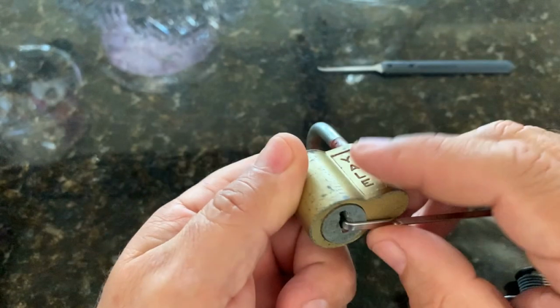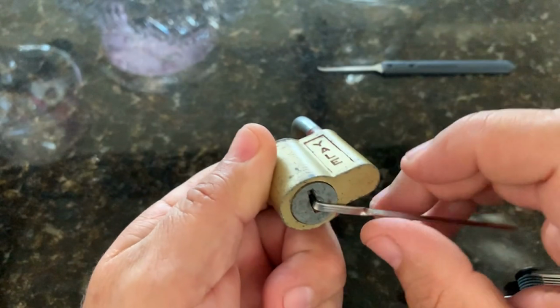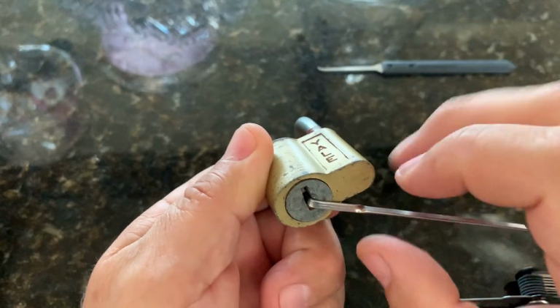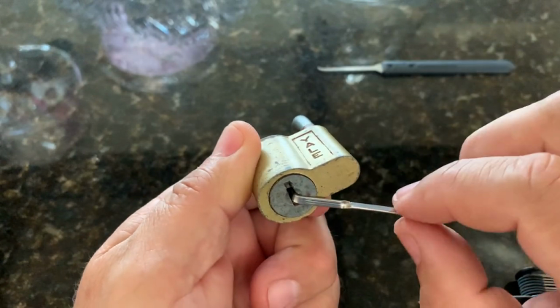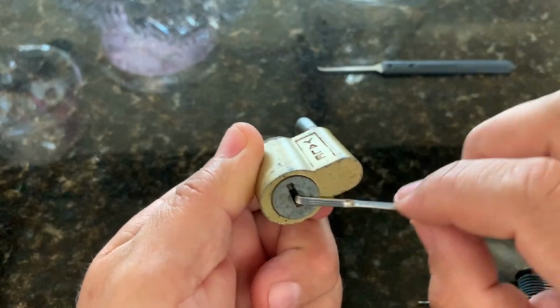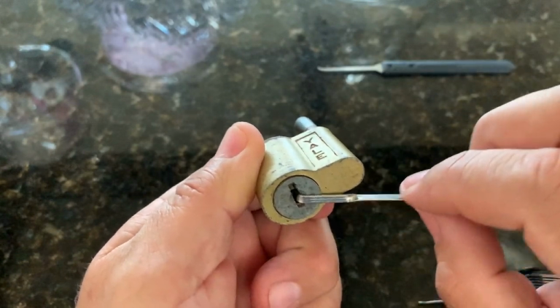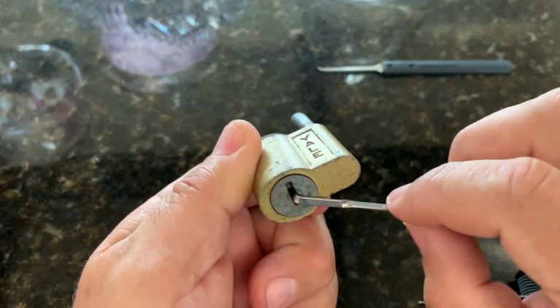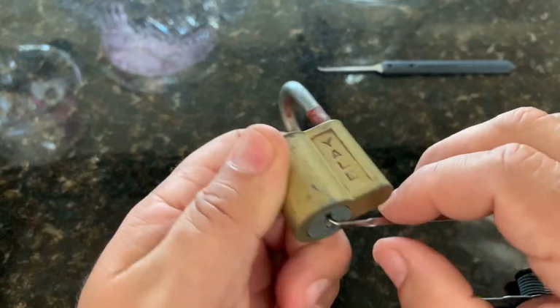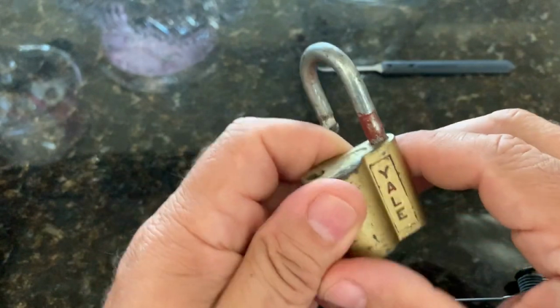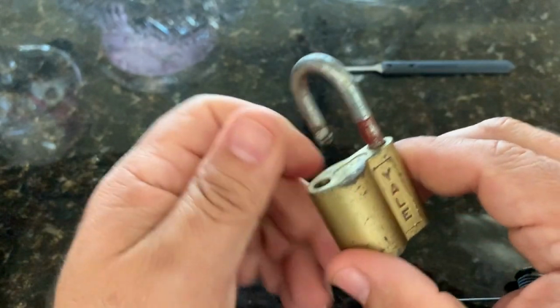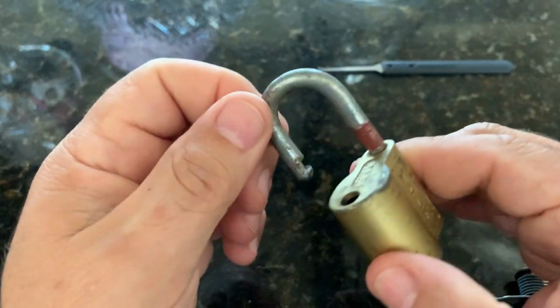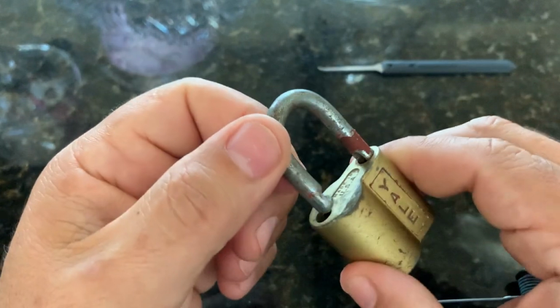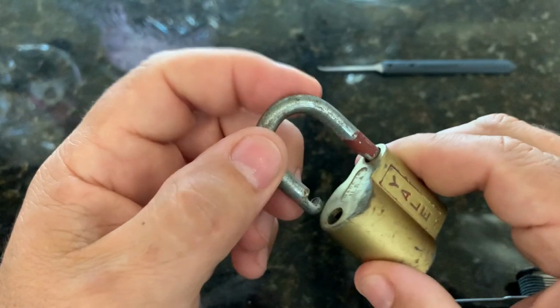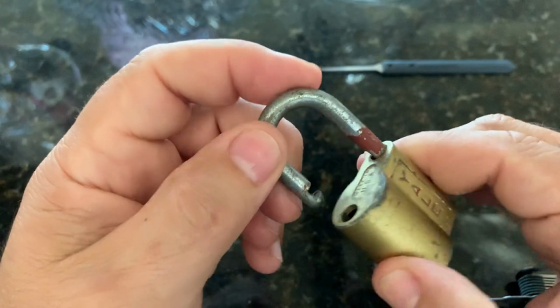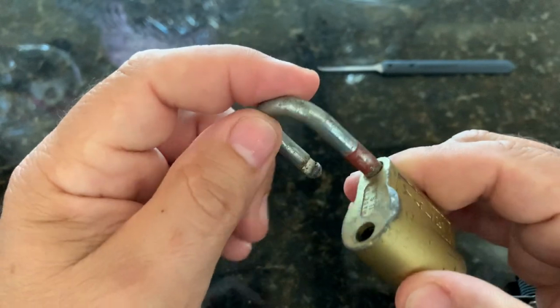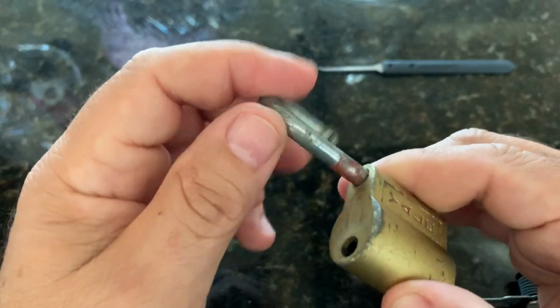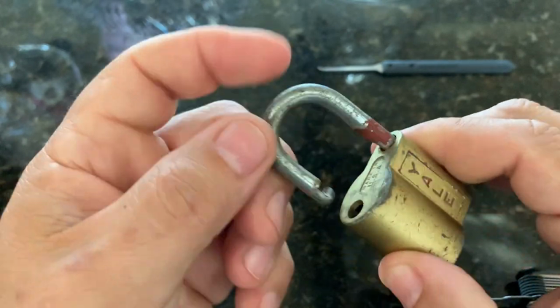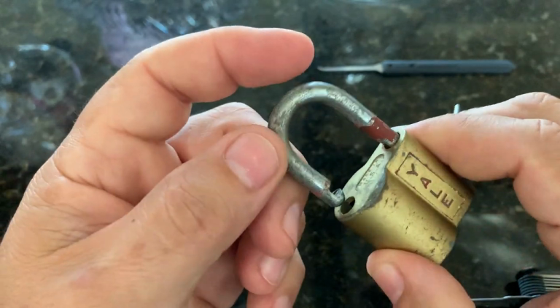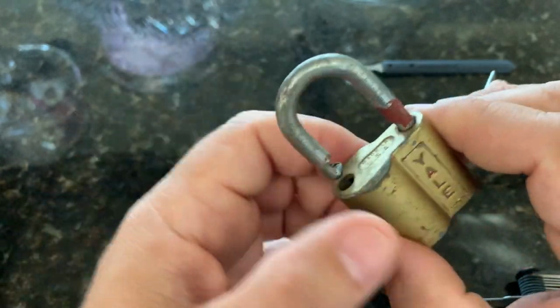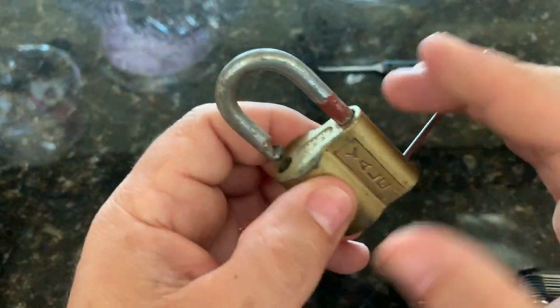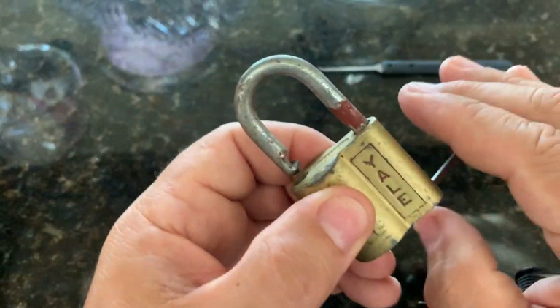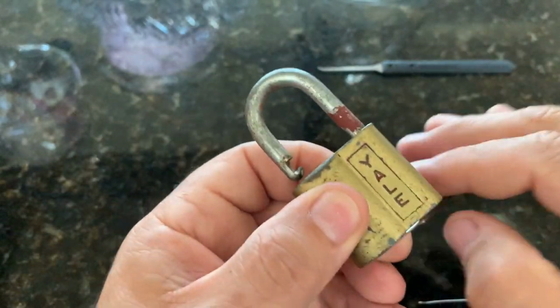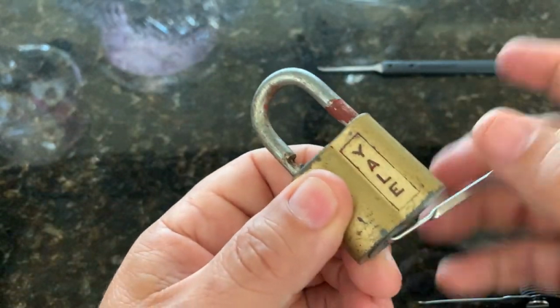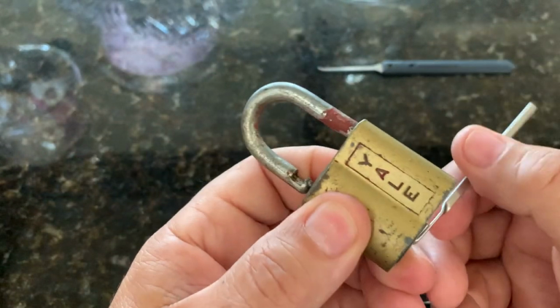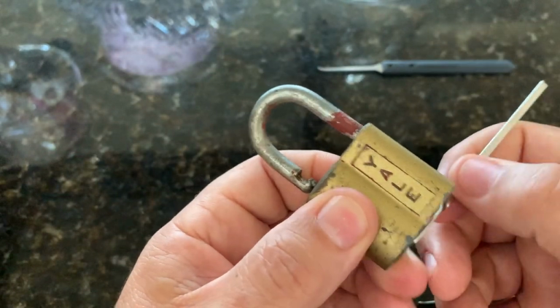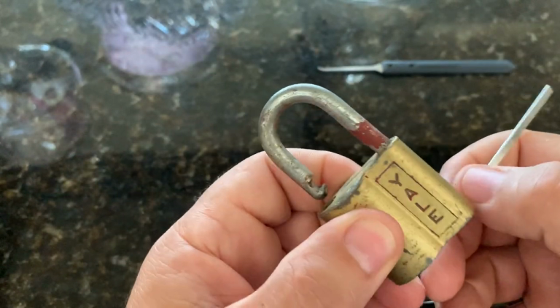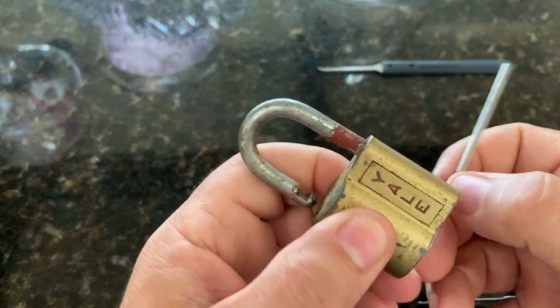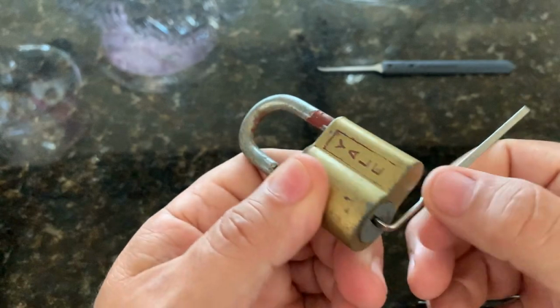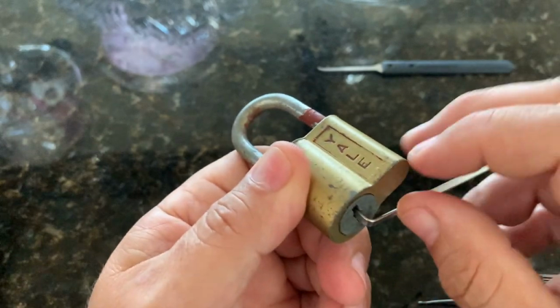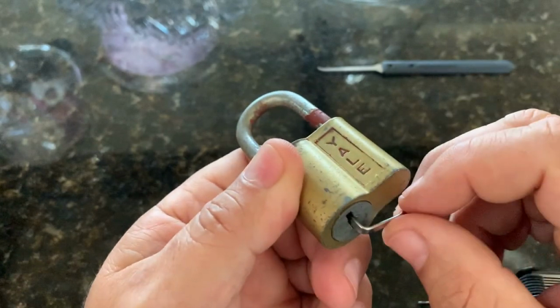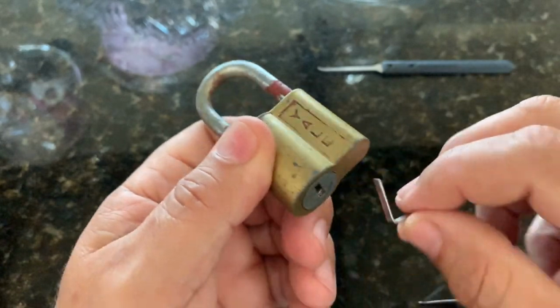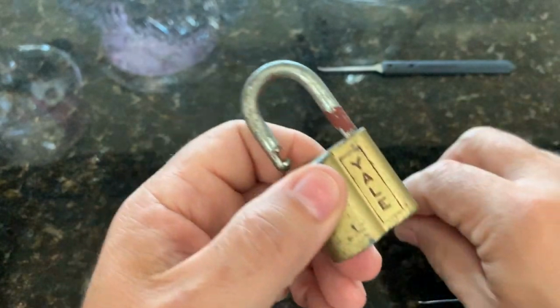So as you're picking this, you'll feel a lot of movement in your tension bar. I think it just needed to be coaxed on the back two pins, and I believe it has four pins in it.